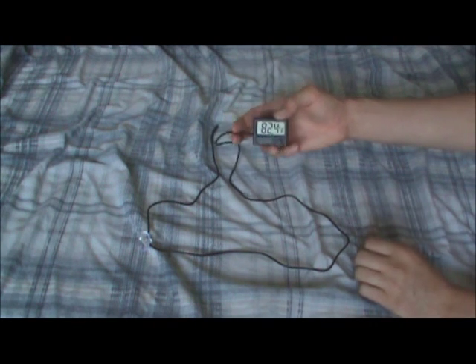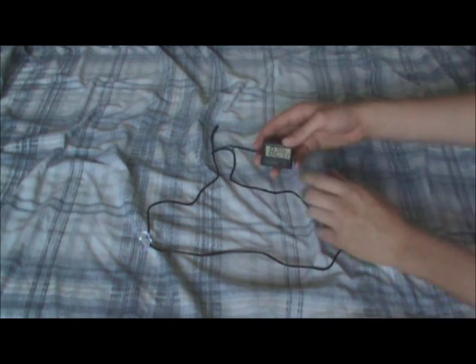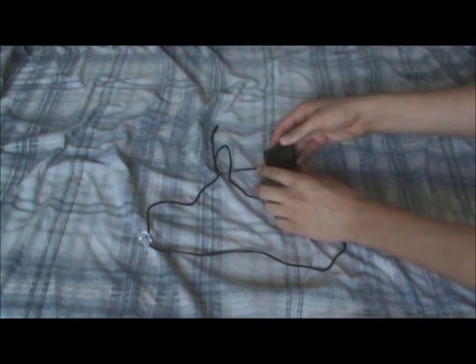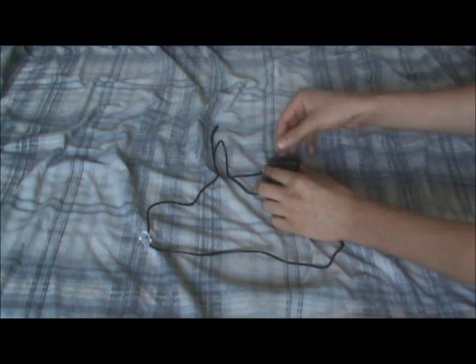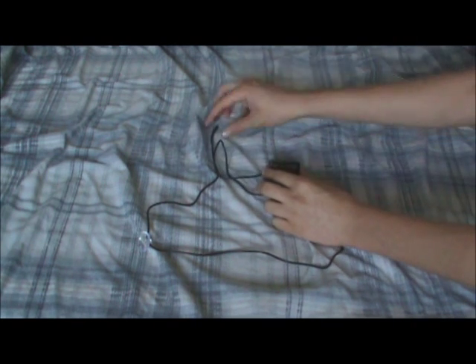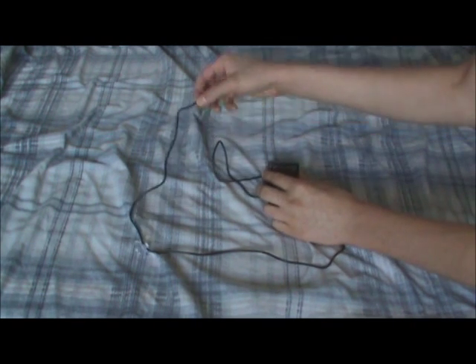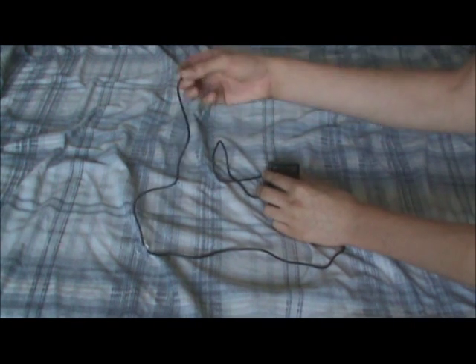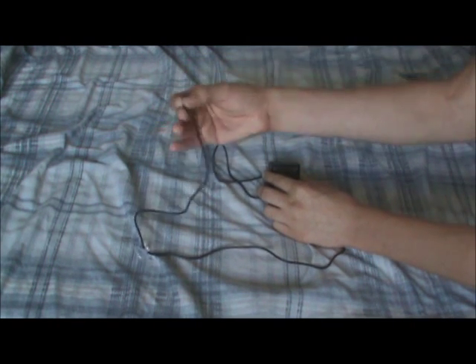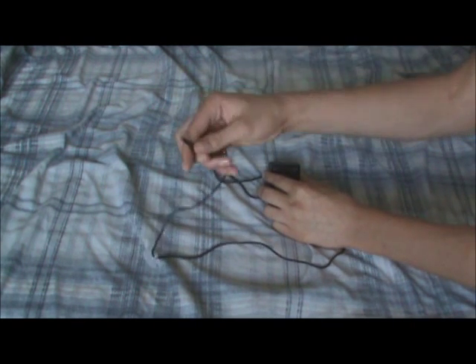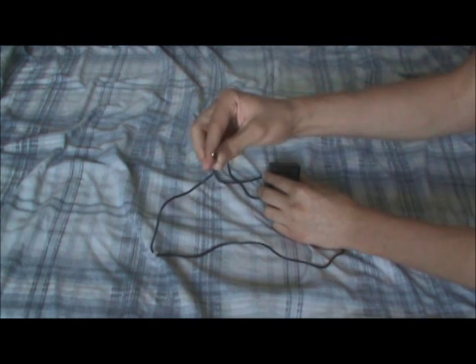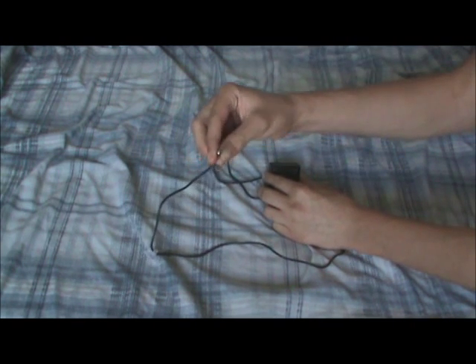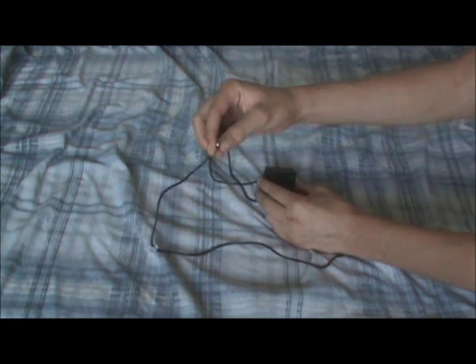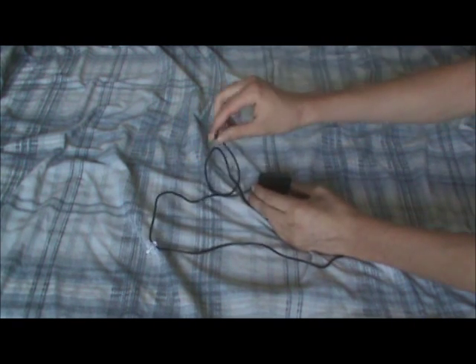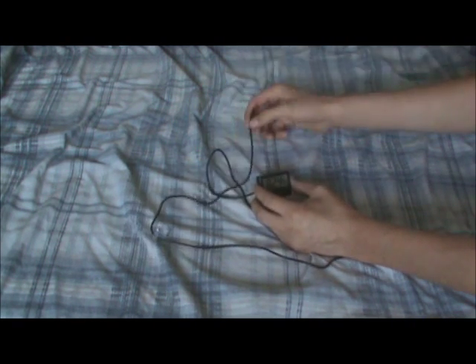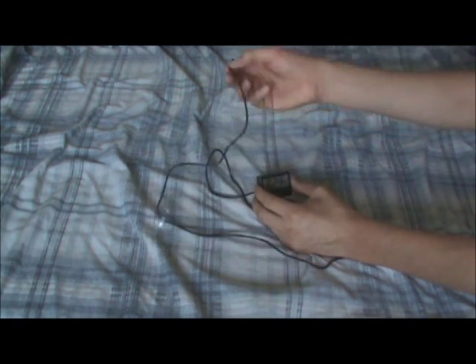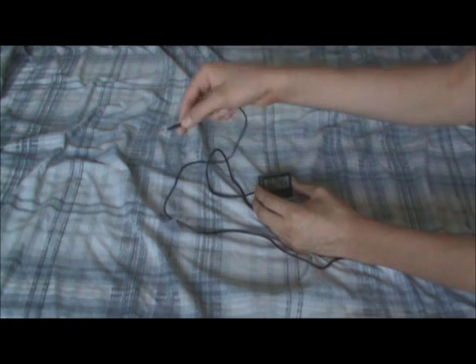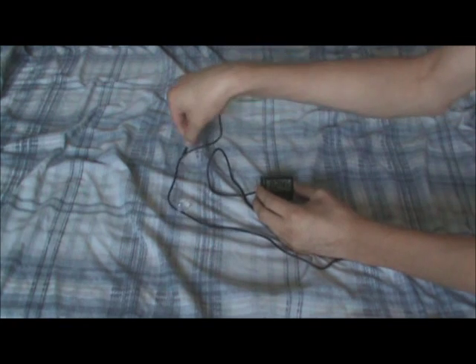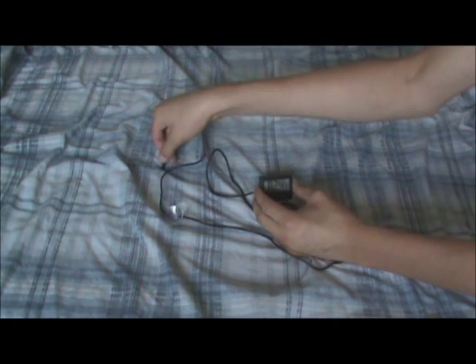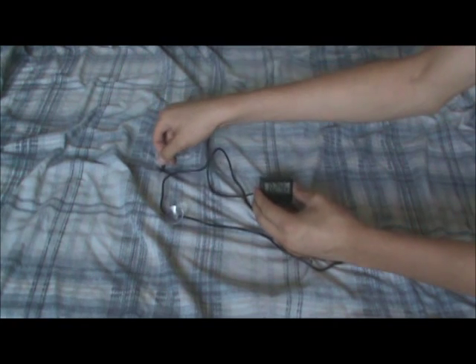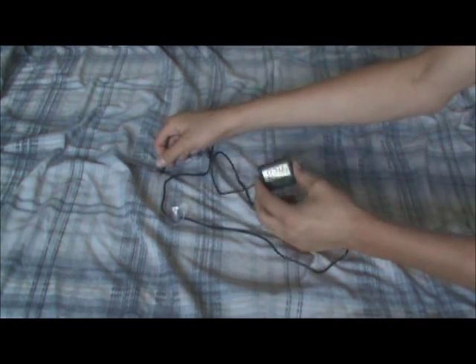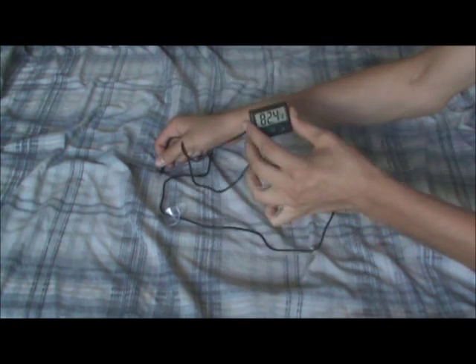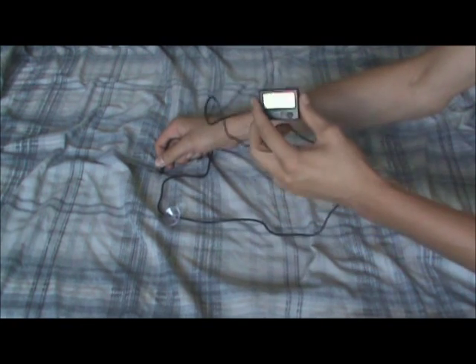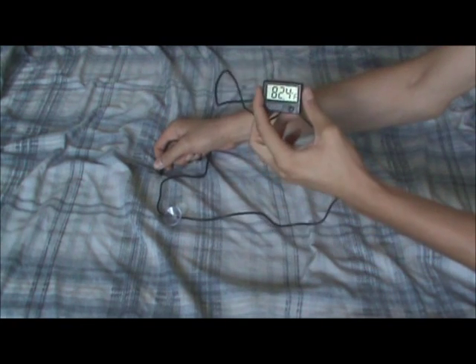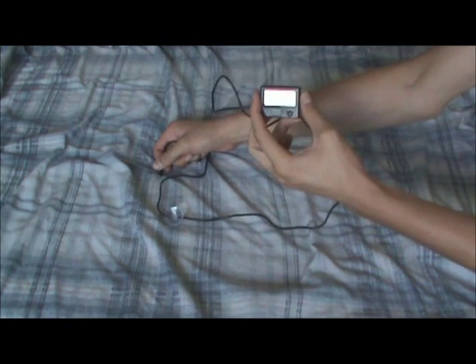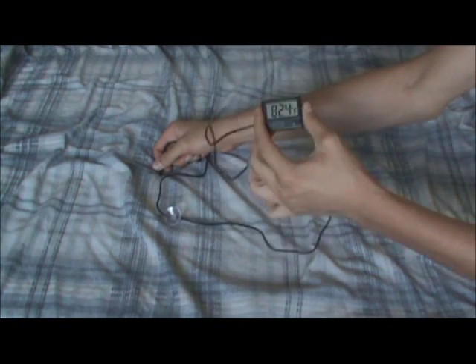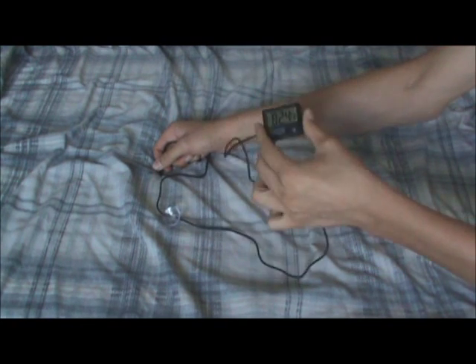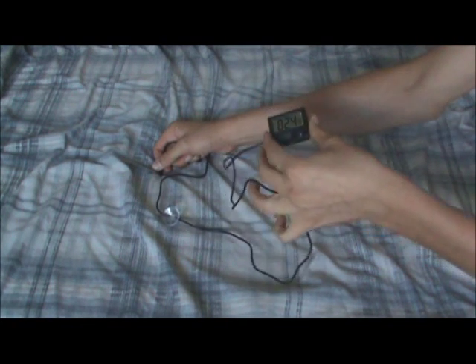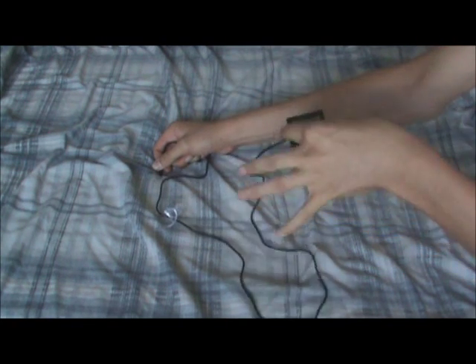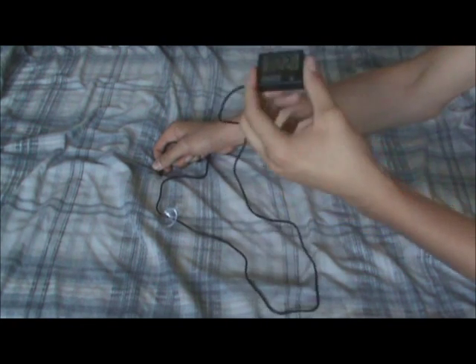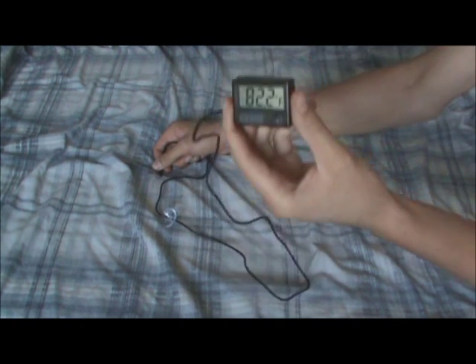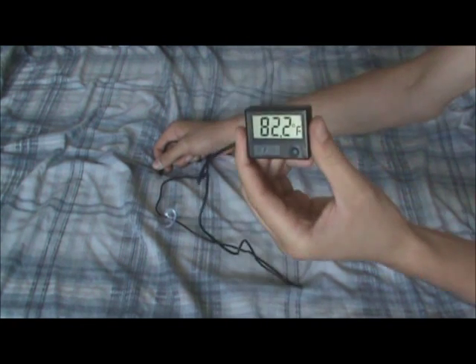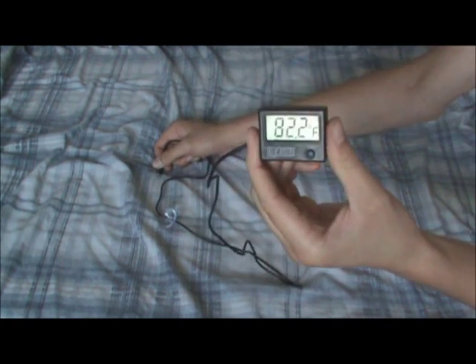It actually has the probe end right here, and wherever you put it — if you put it over there — it'll take the temperature and show you digitally on the screen right here.